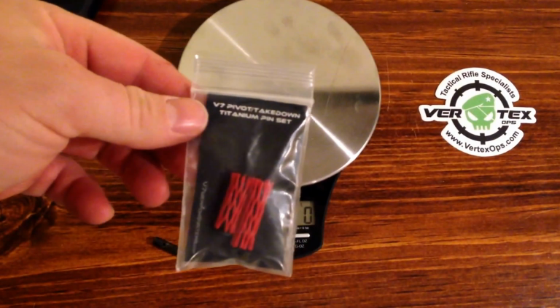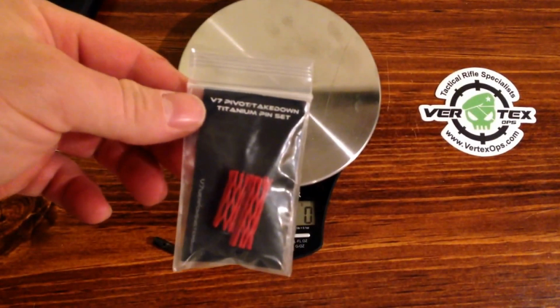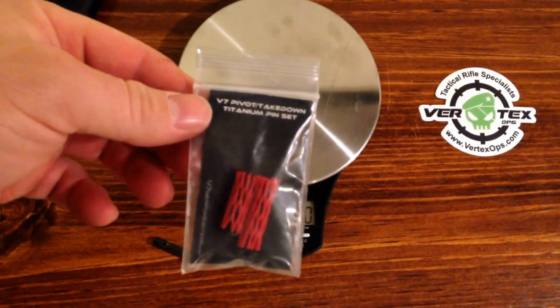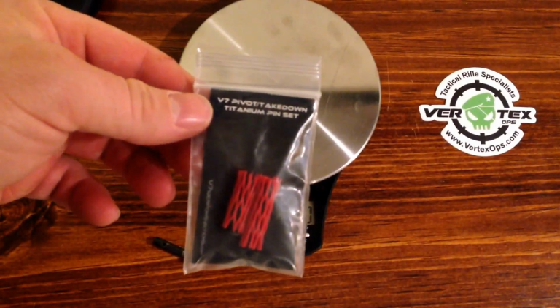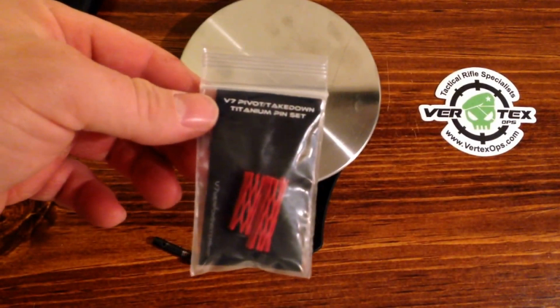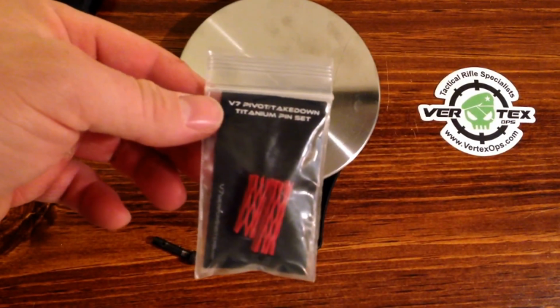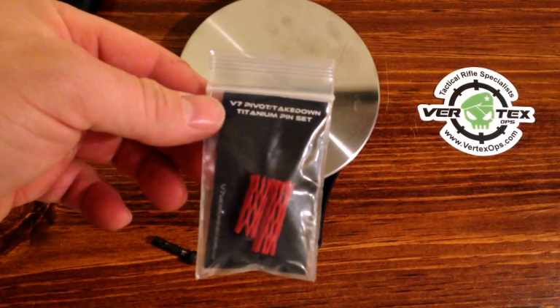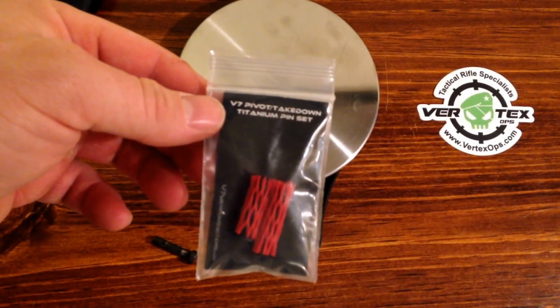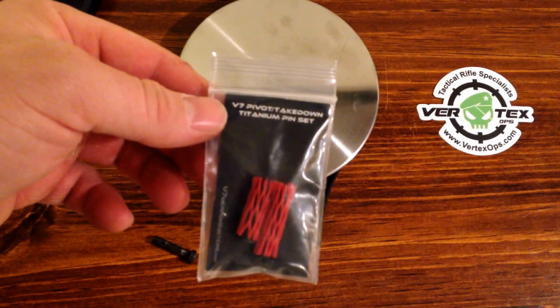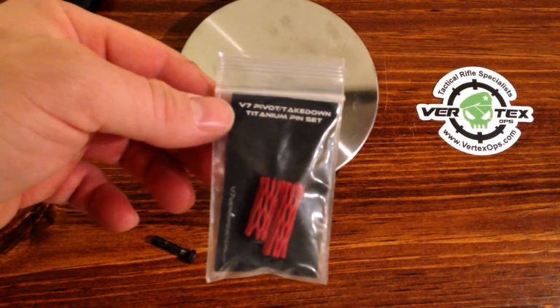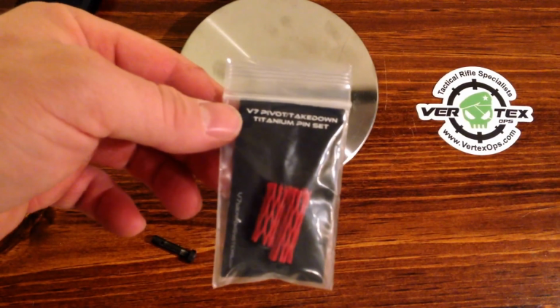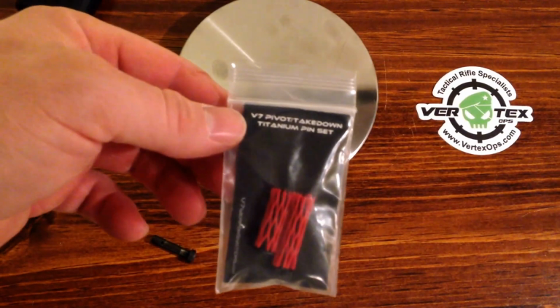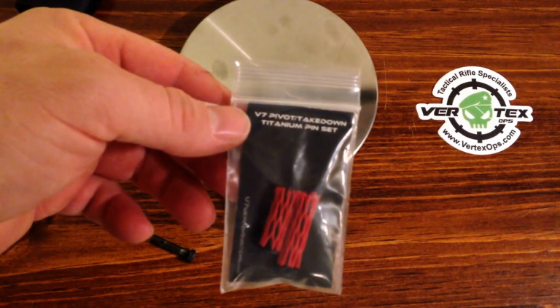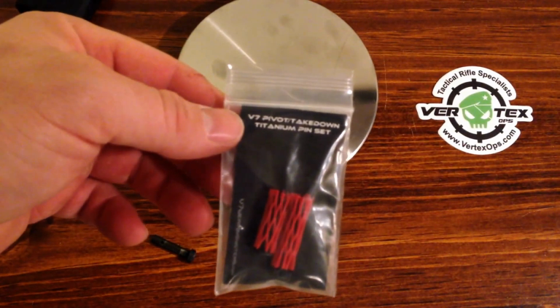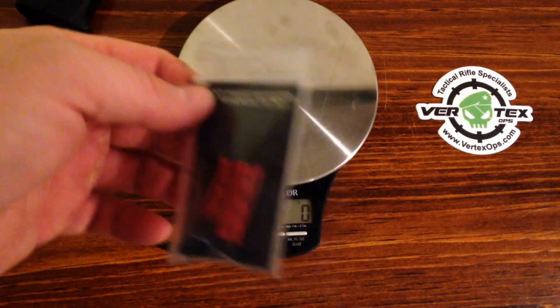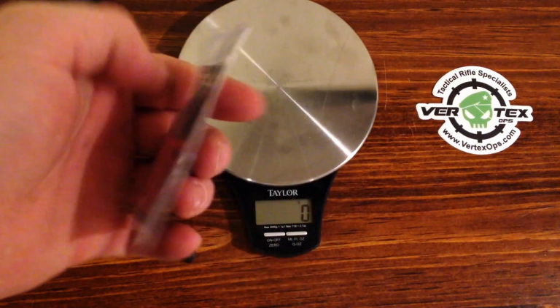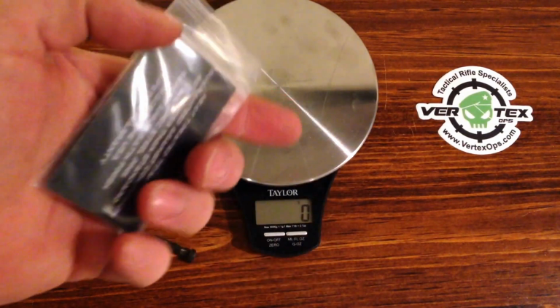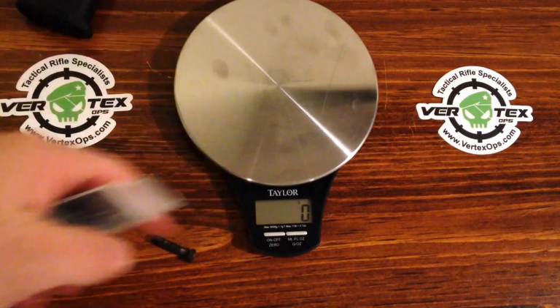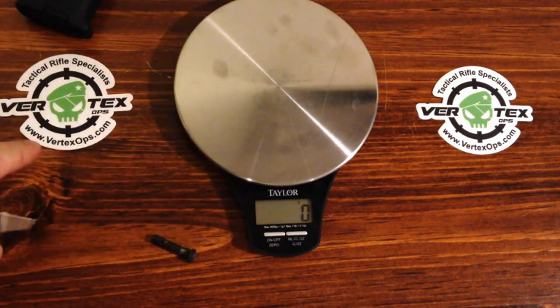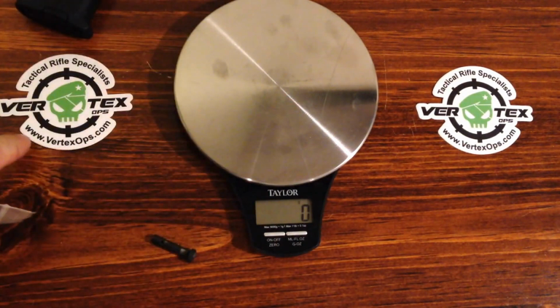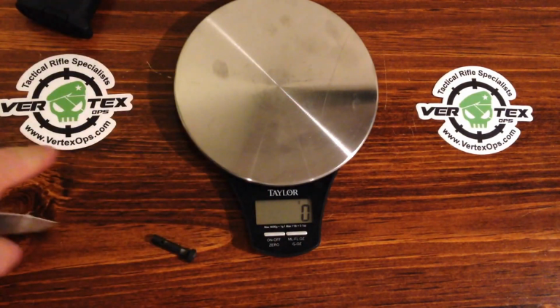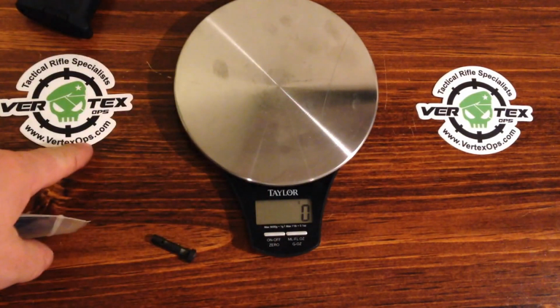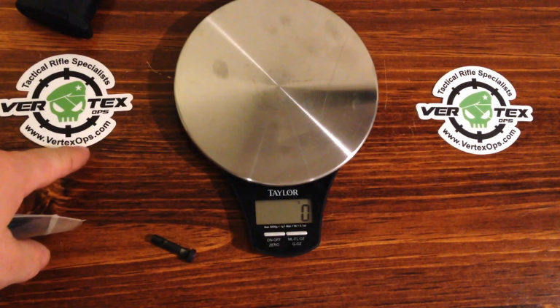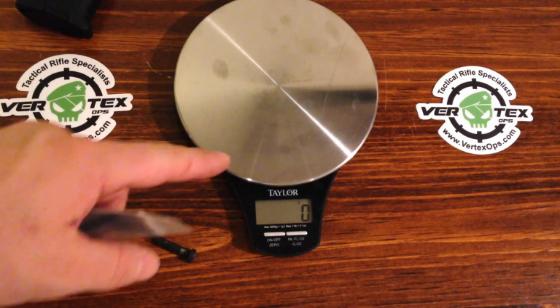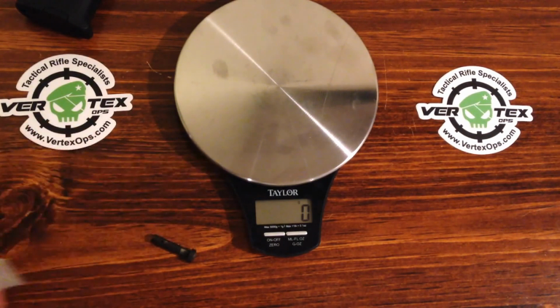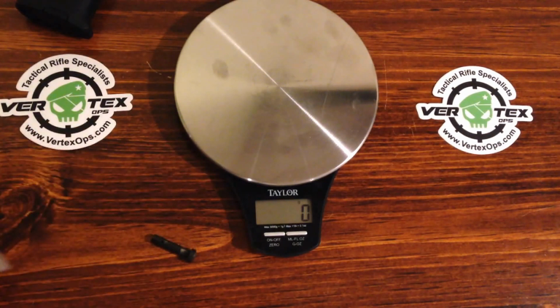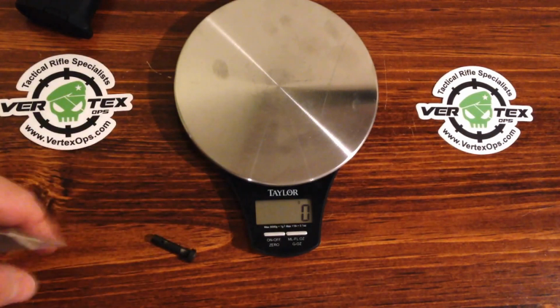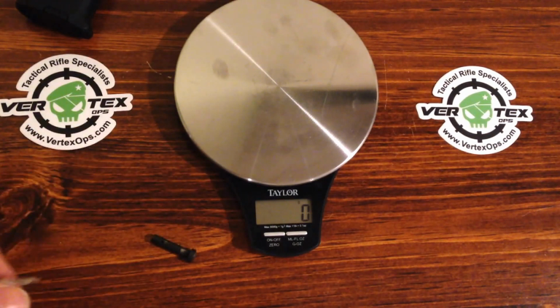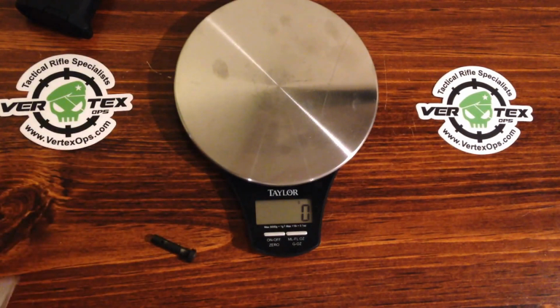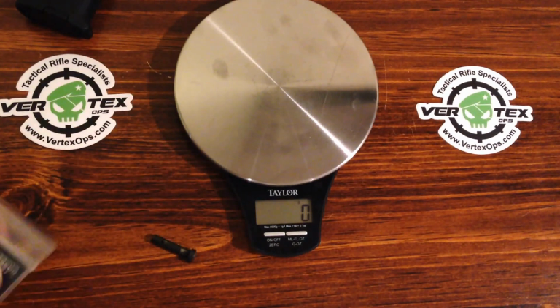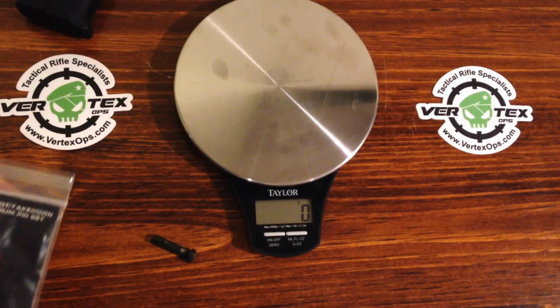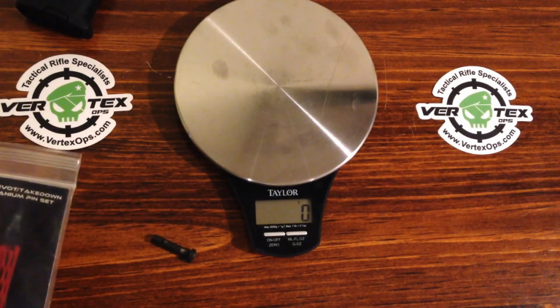Hi, I'm doing a review on the V7 takedown pins that I purchased from vertekops.com. You can see their website right here on both stickers. I'll post it down in the description below so you can click on it.